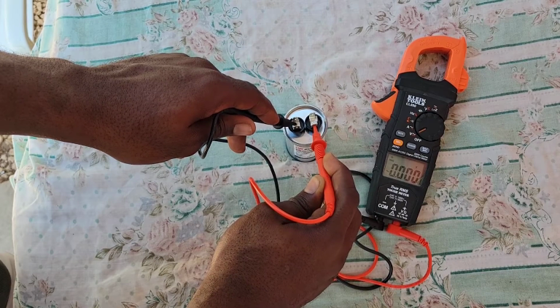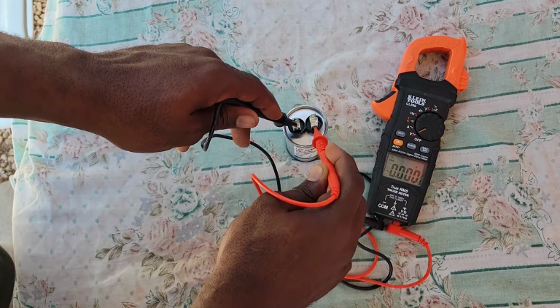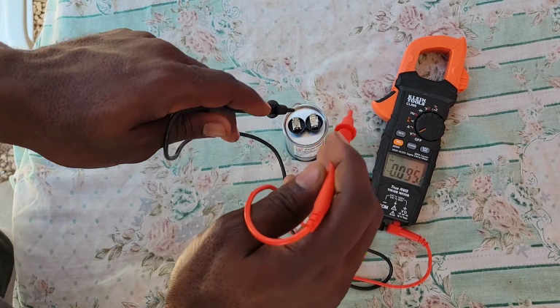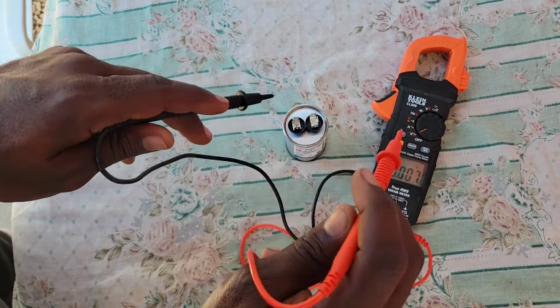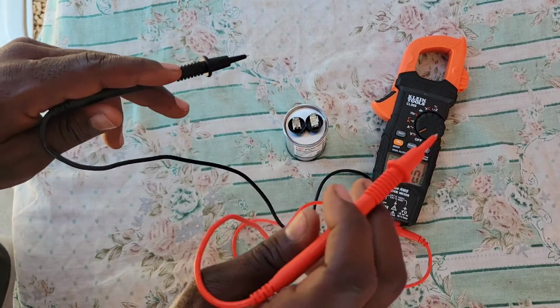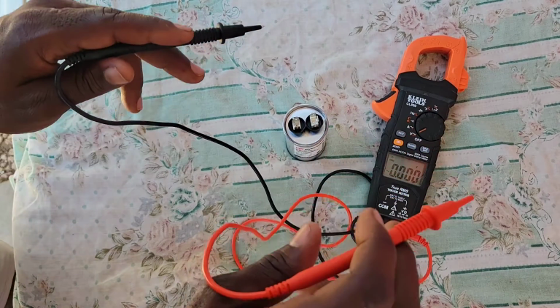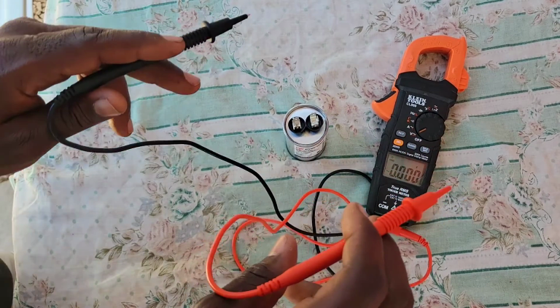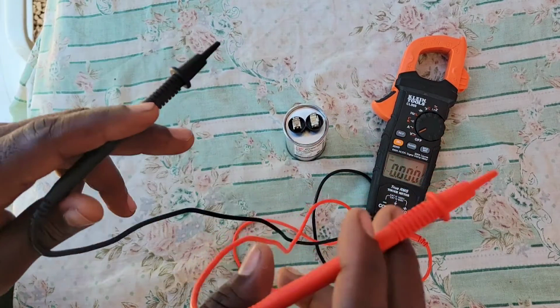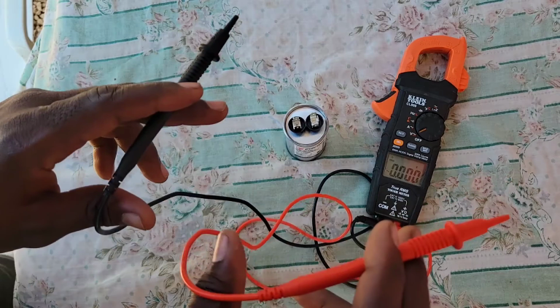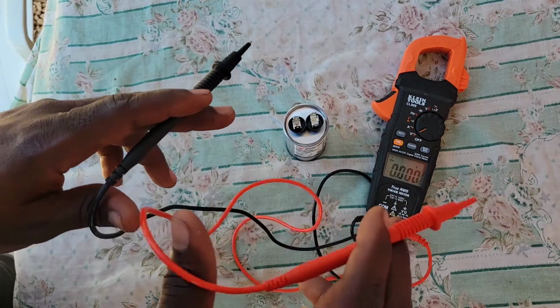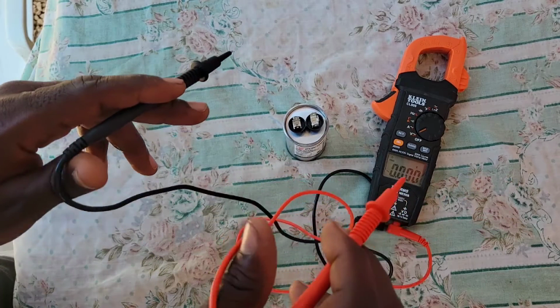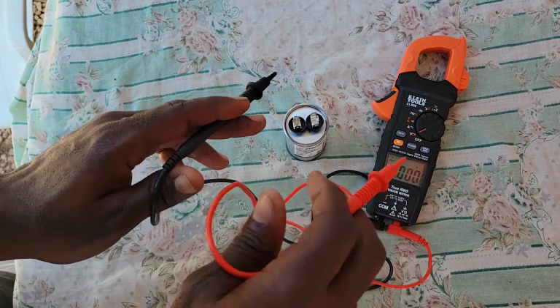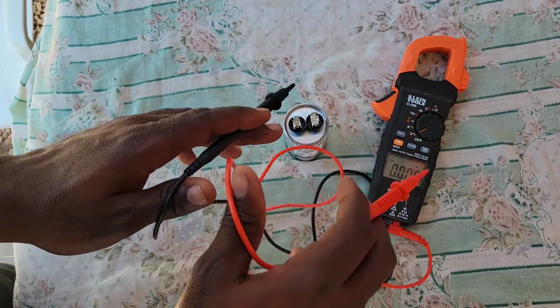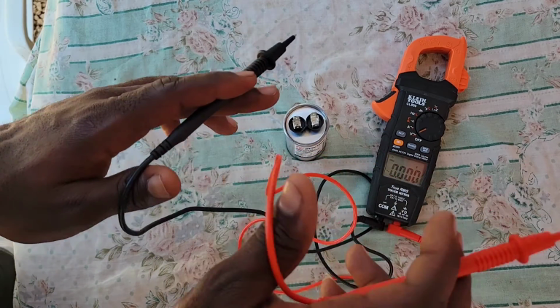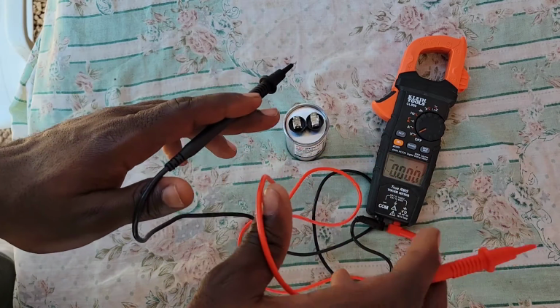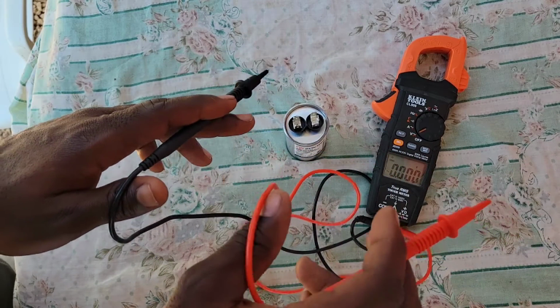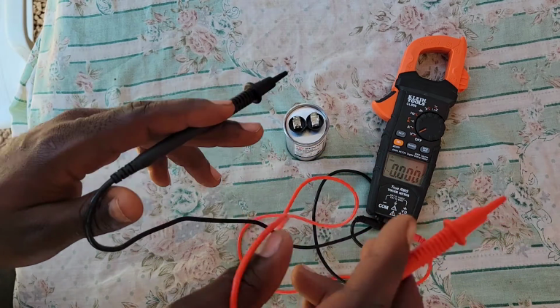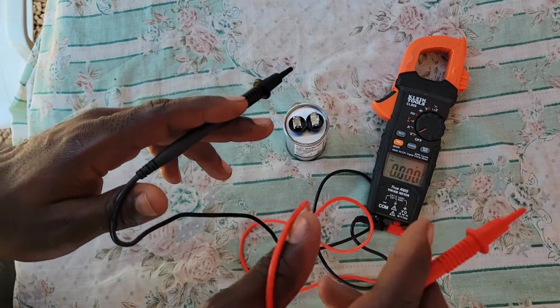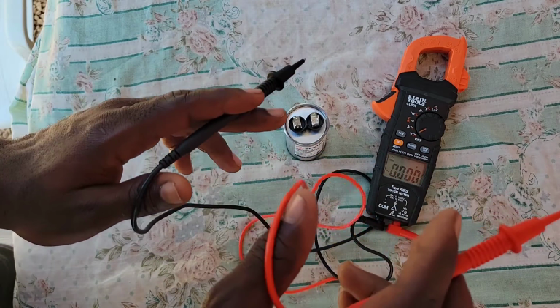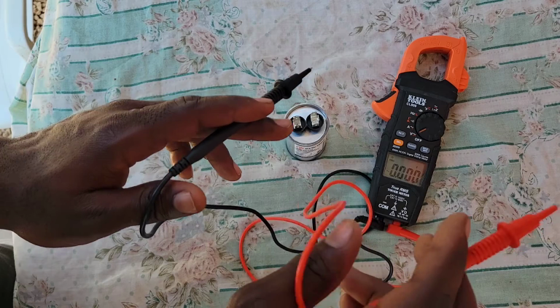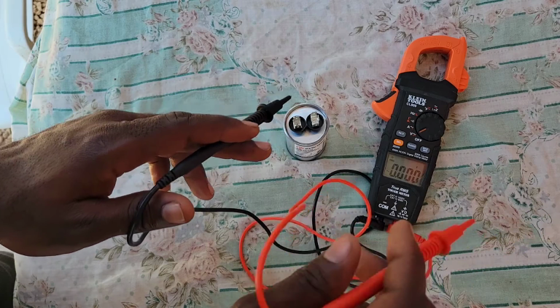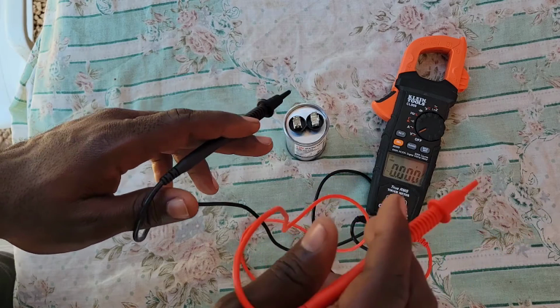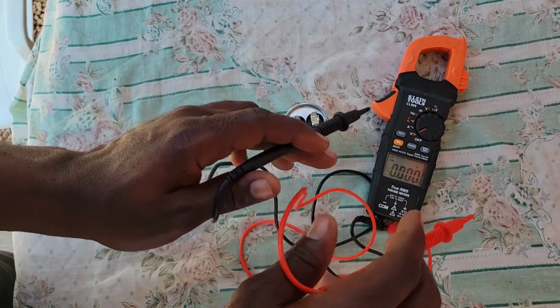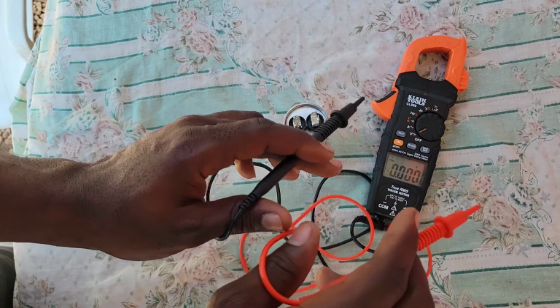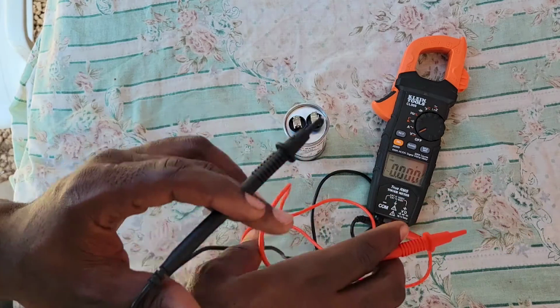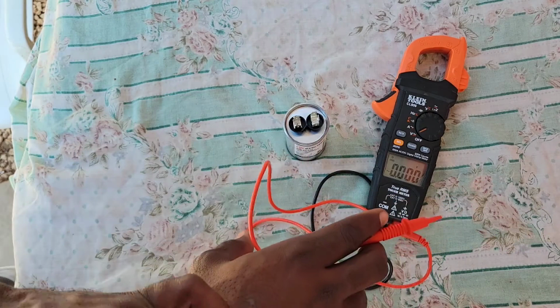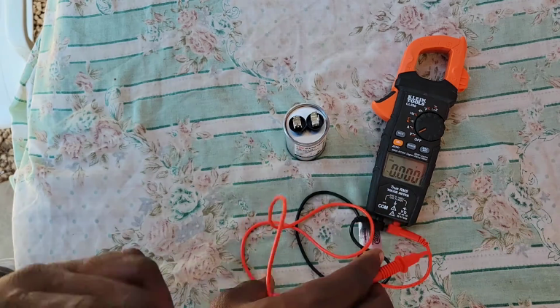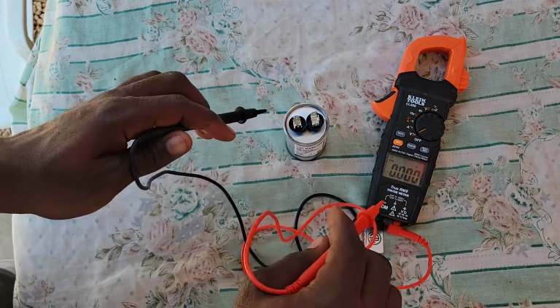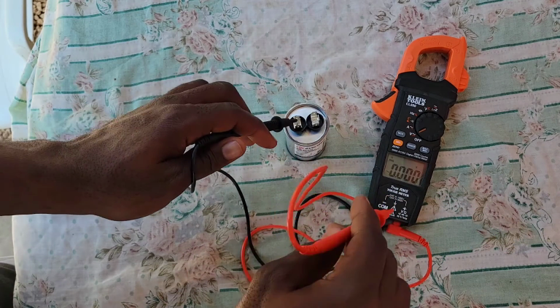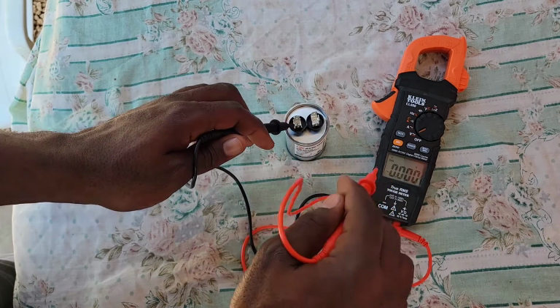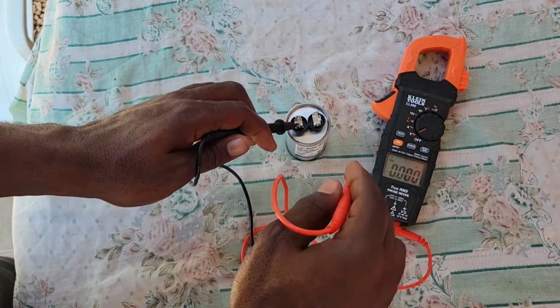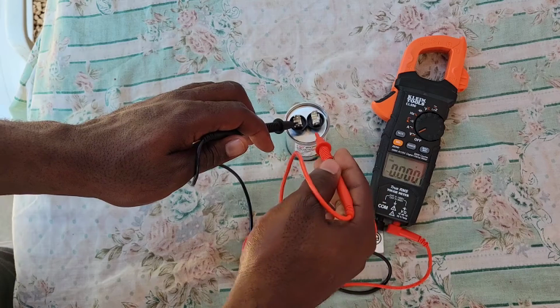A good thing to do to ensure your meter is working correctly is to put it across a known energized source first. Confirm that you get a reading, then go back to your capacitor.